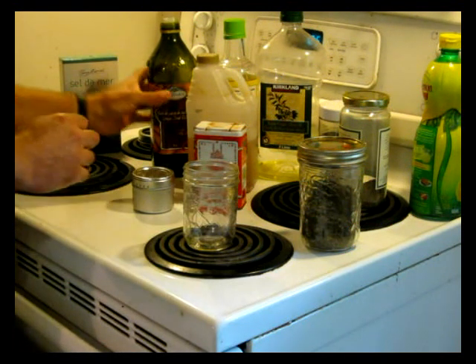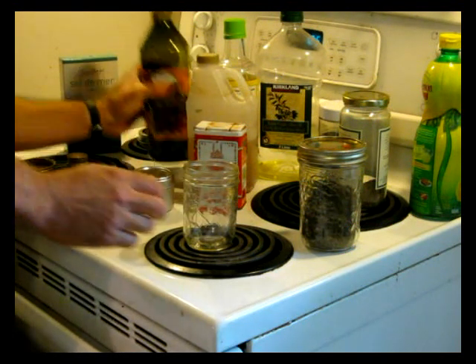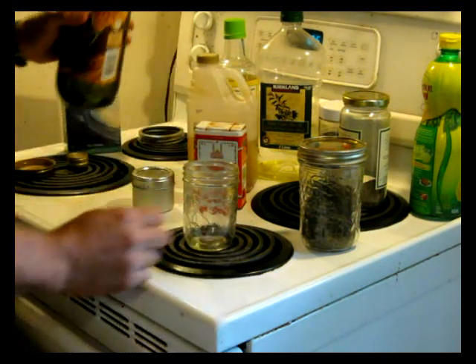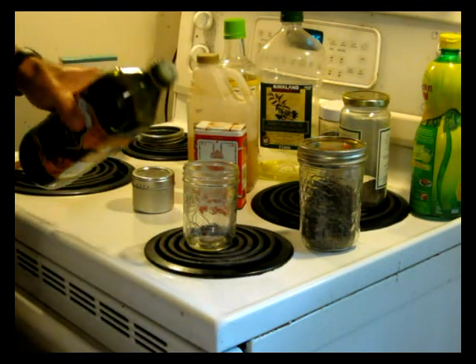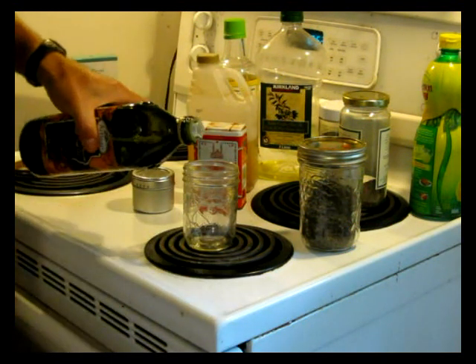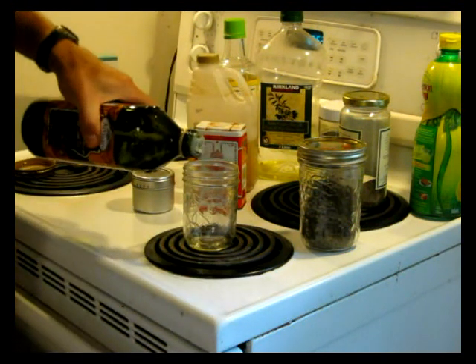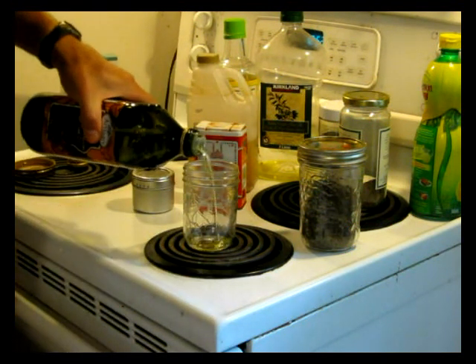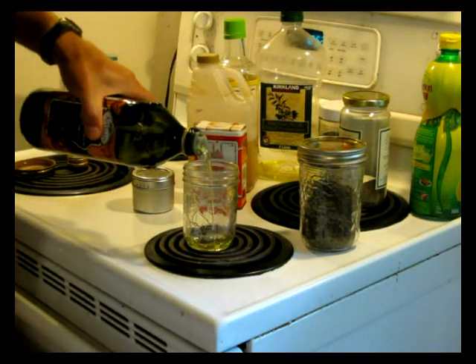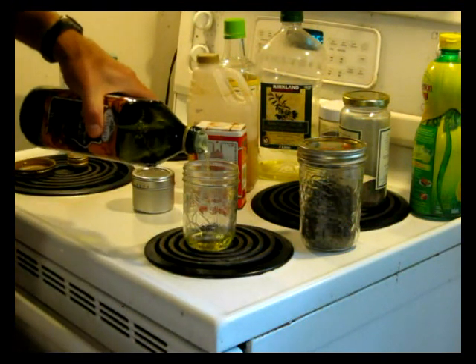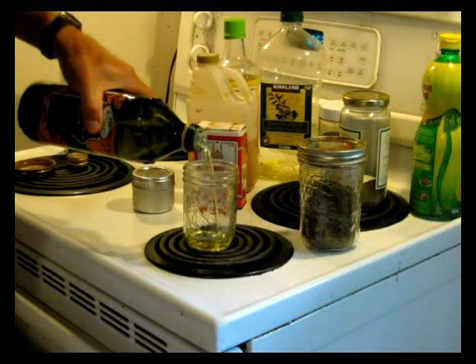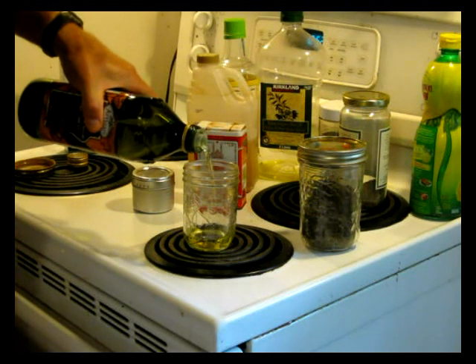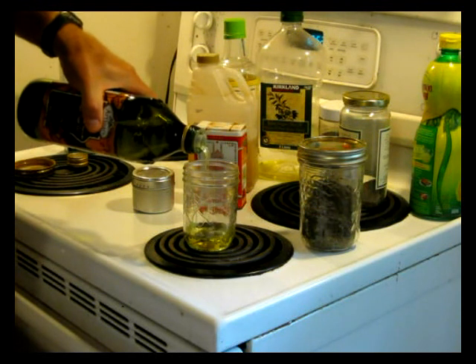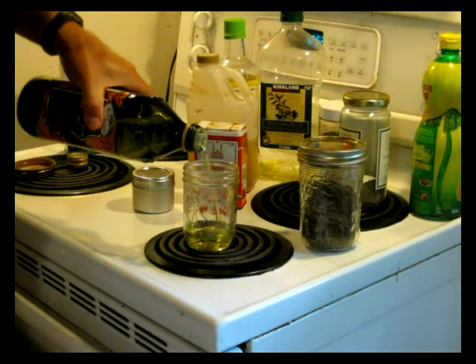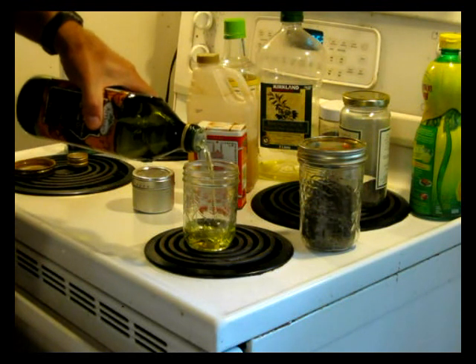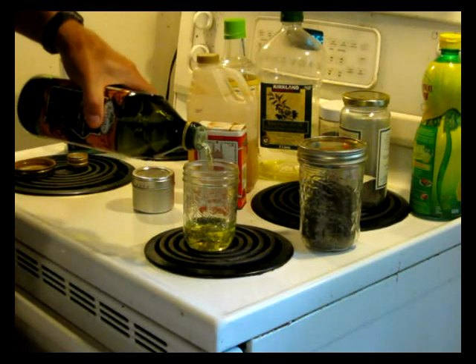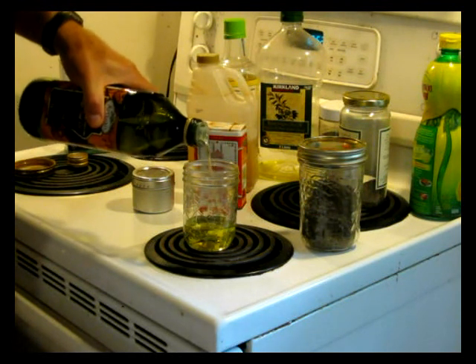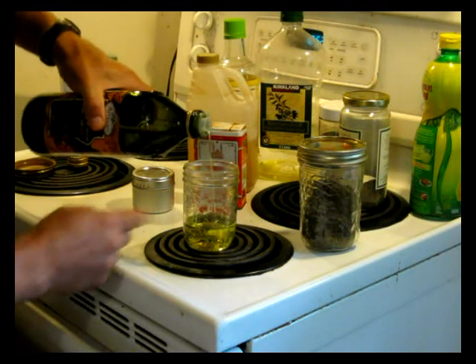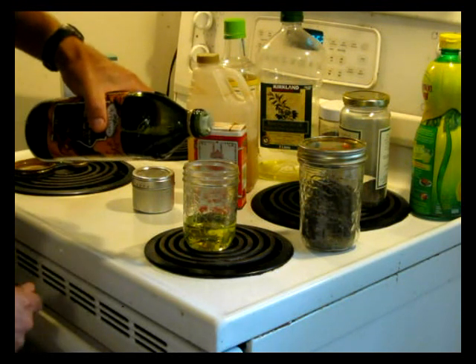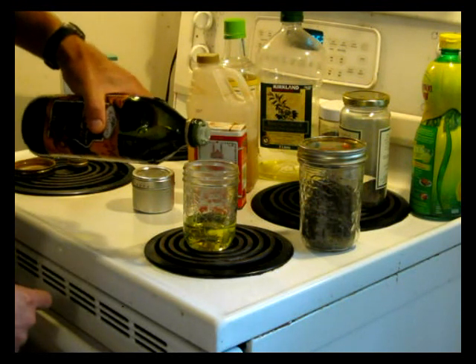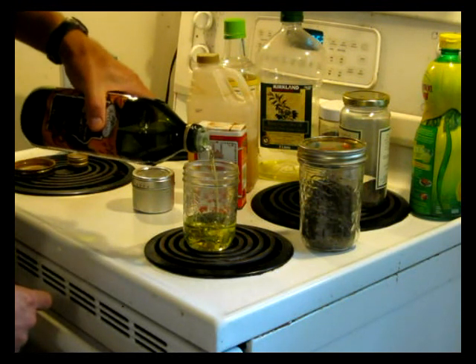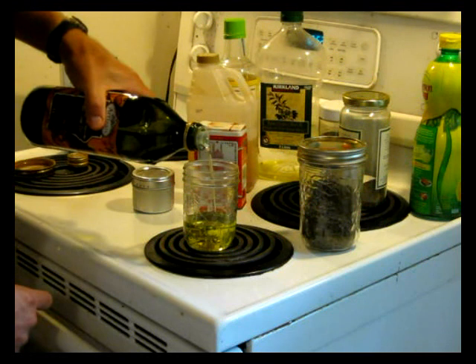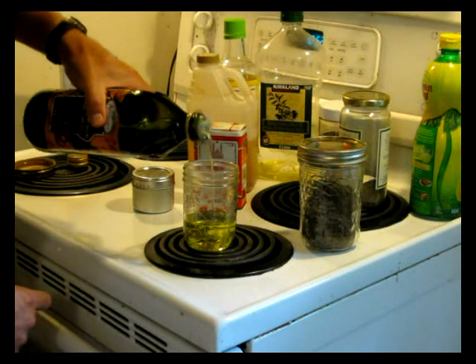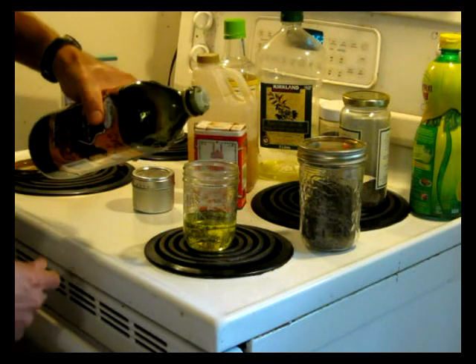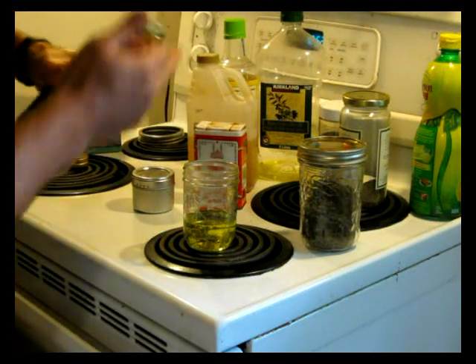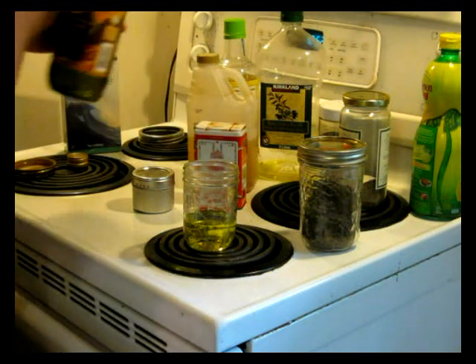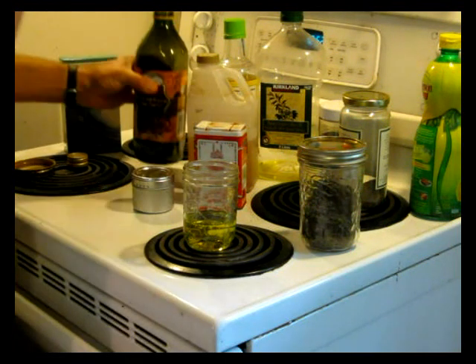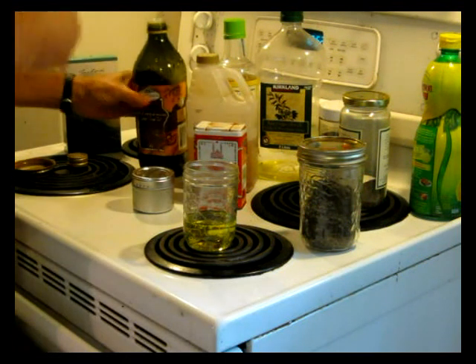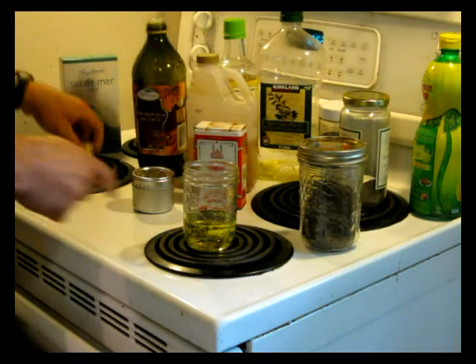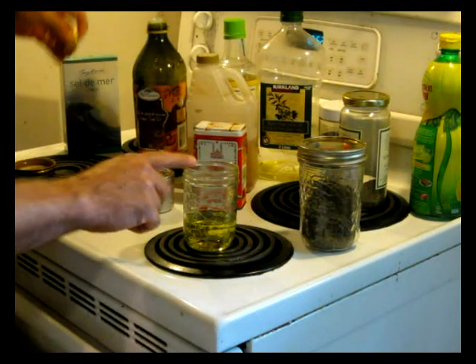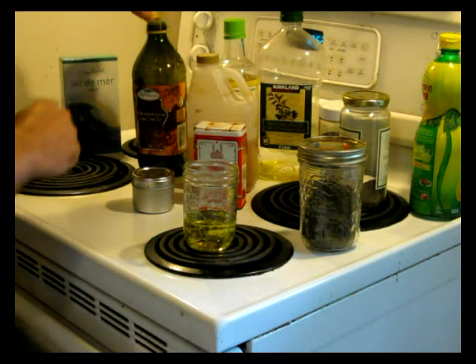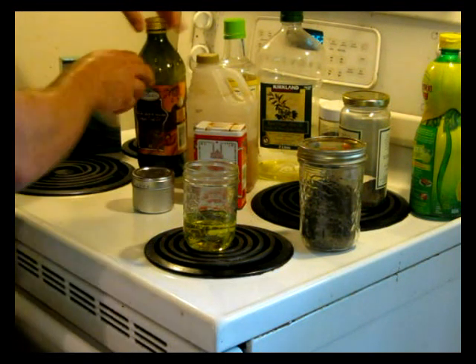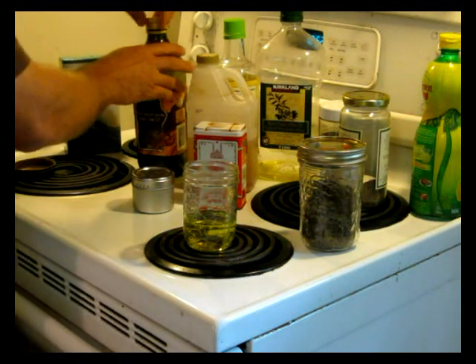So what I'm going to do is just put some in there. There's about a third of the volume — that's a 250ml mason jar.